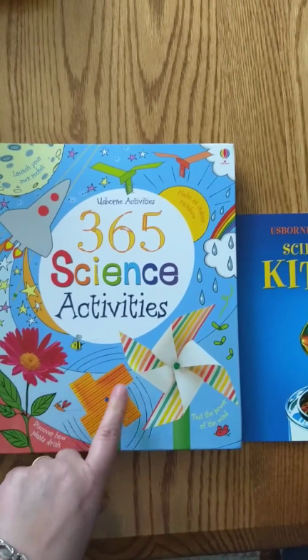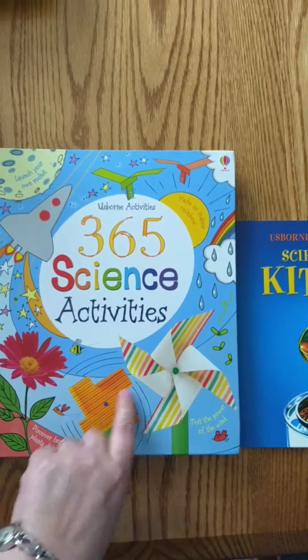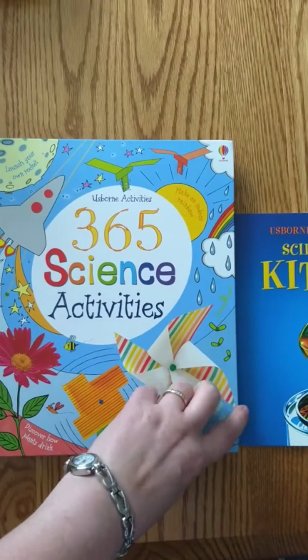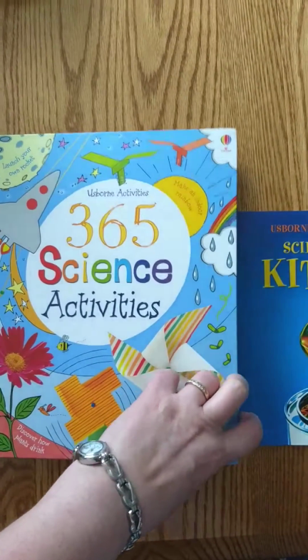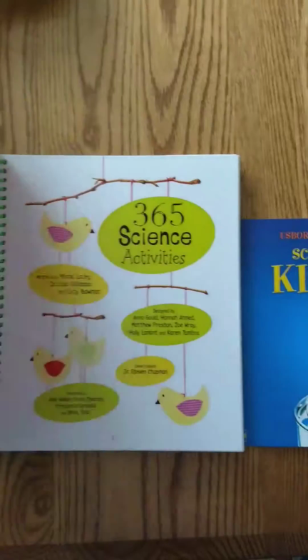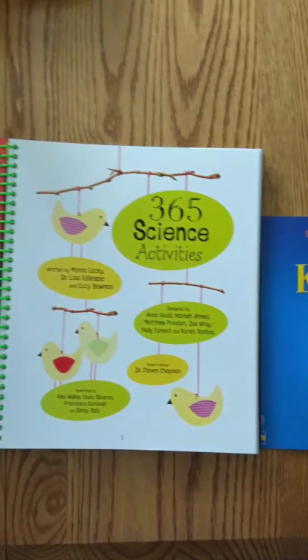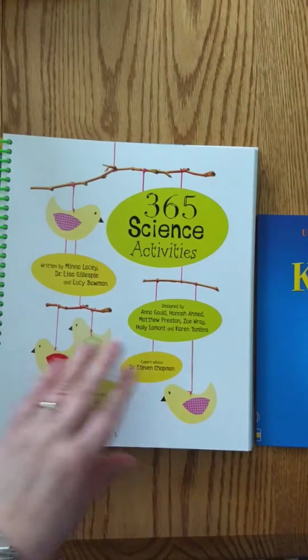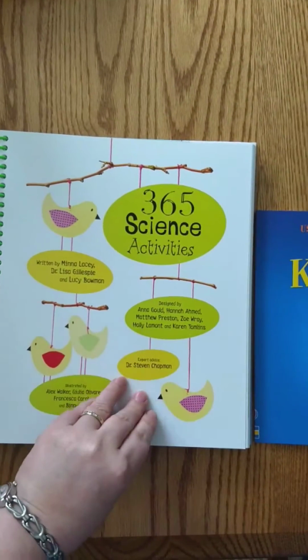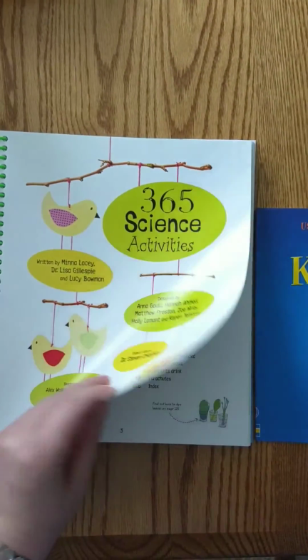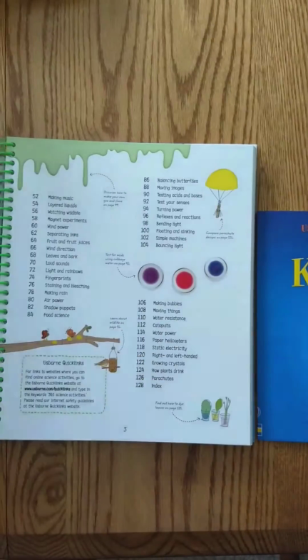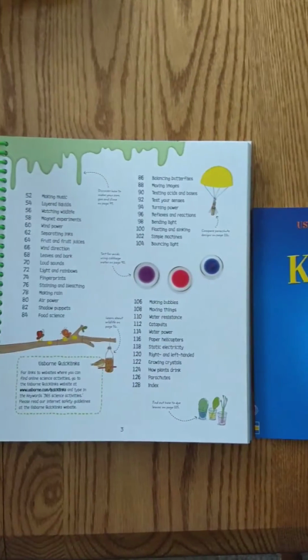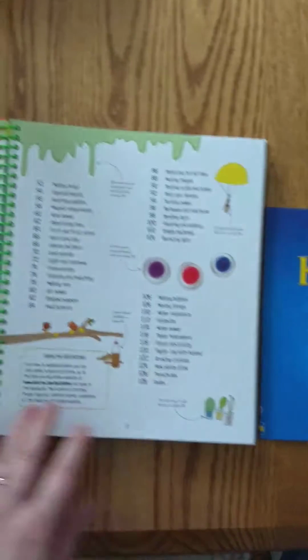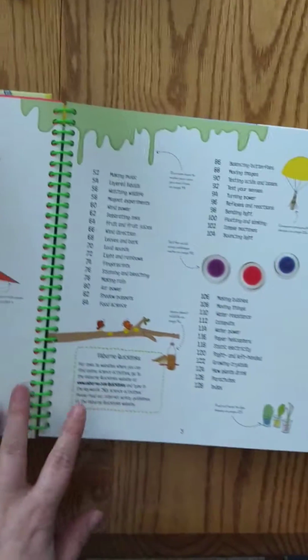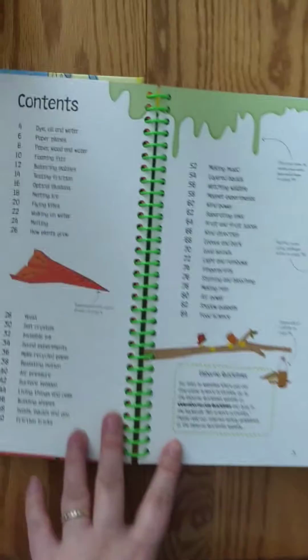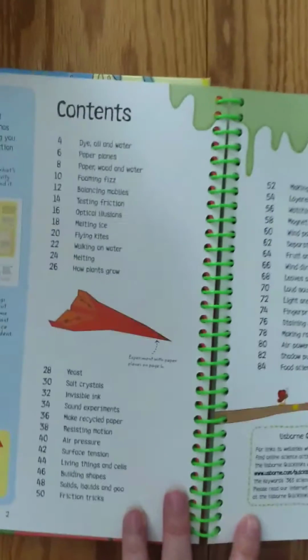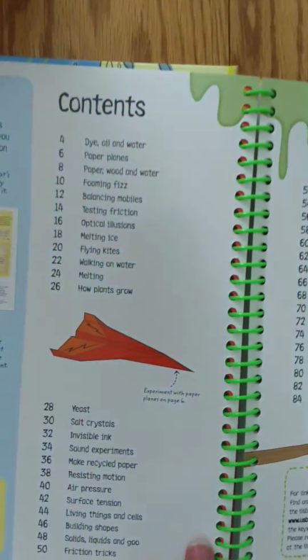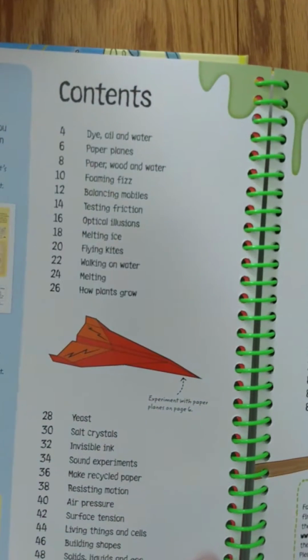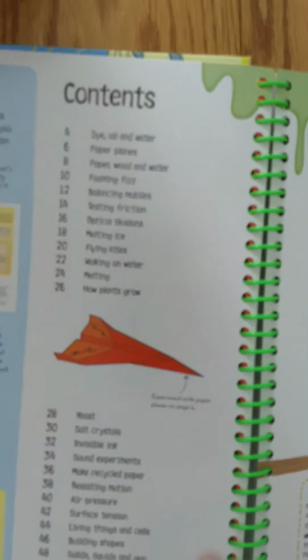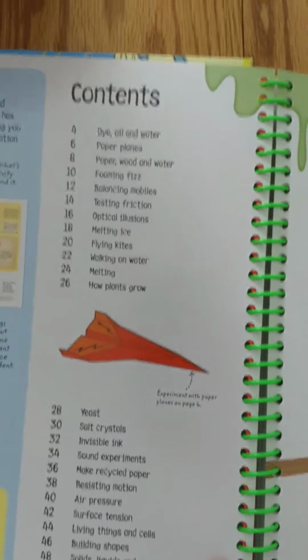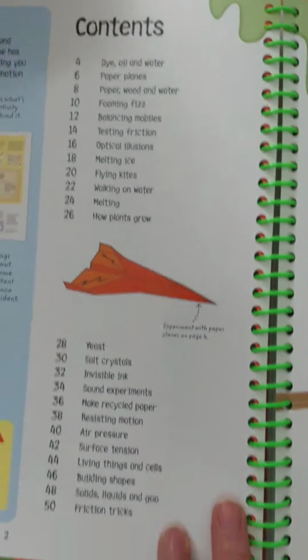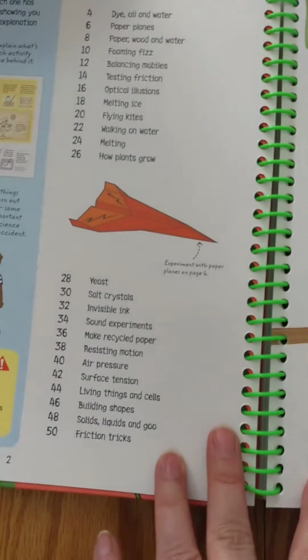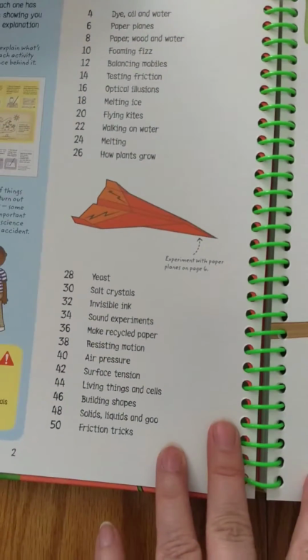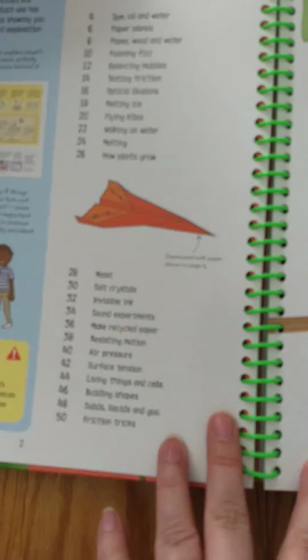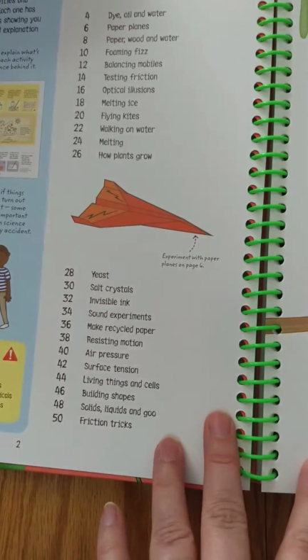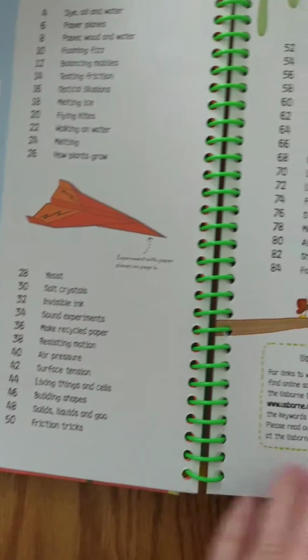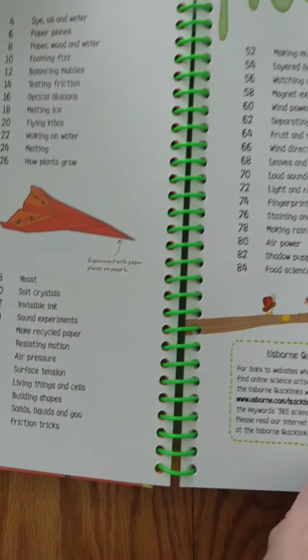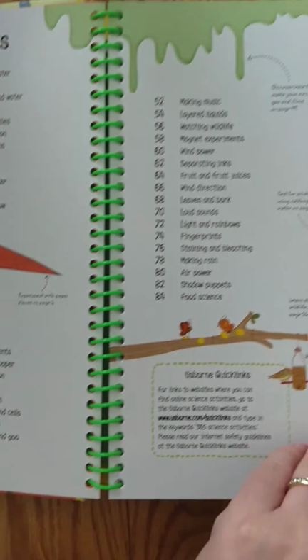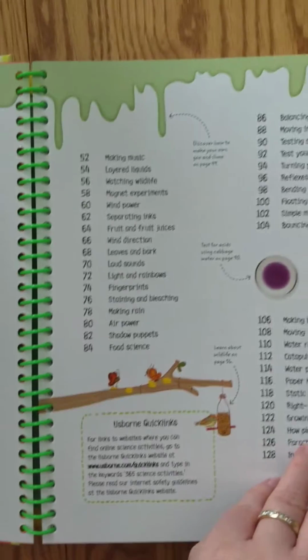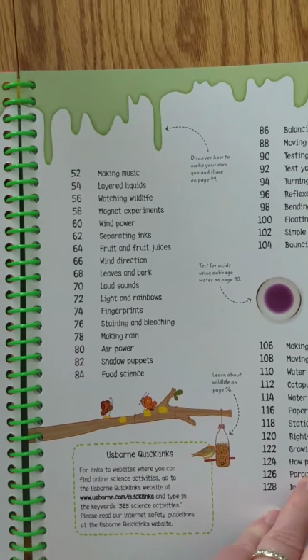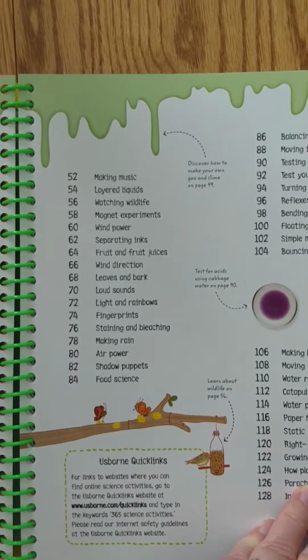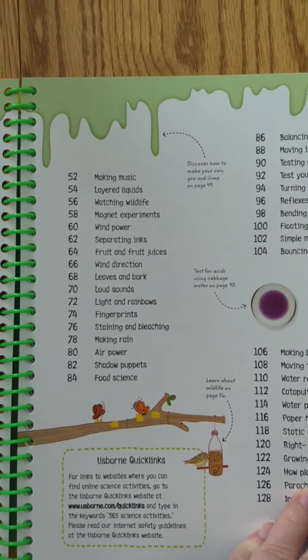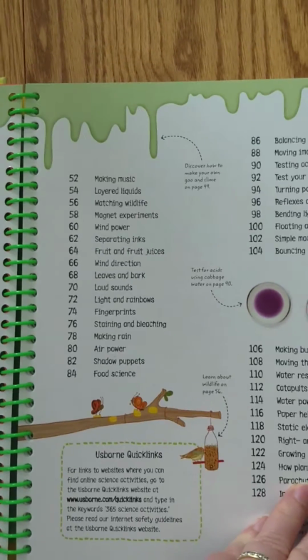The 365 Science Activities actually offers you 366 activities, but it gets you just a little bit of everything involving science, from invisible ink to recycled paper, balancing a butterfly.